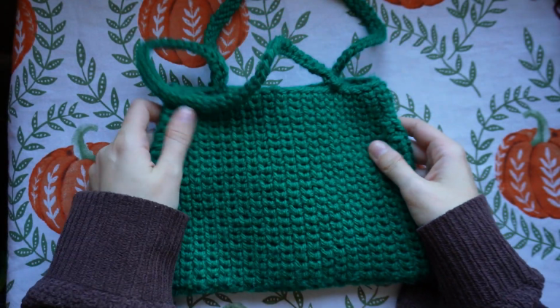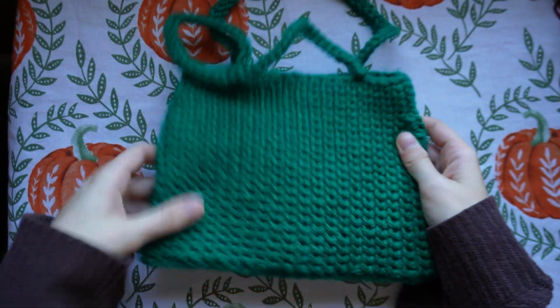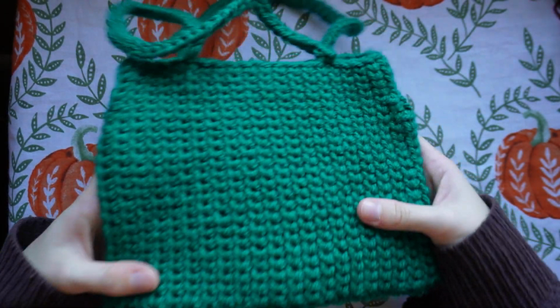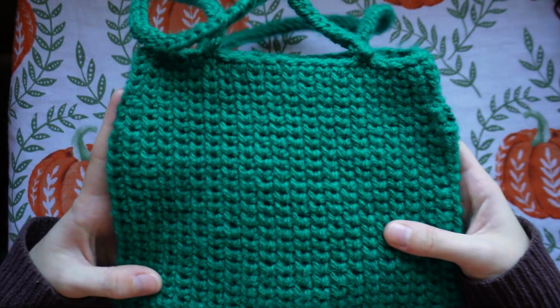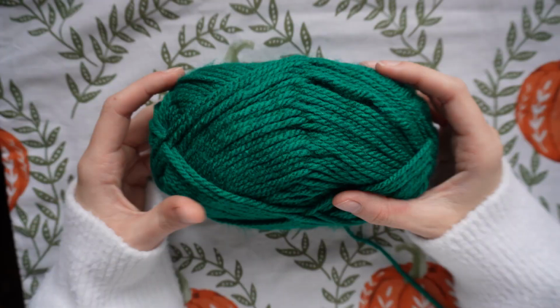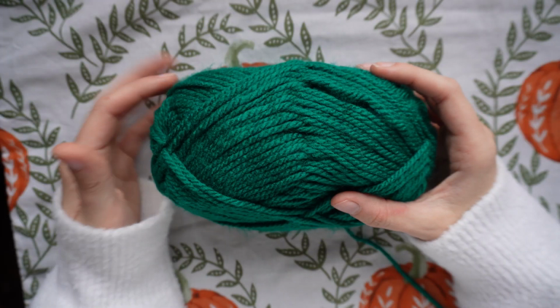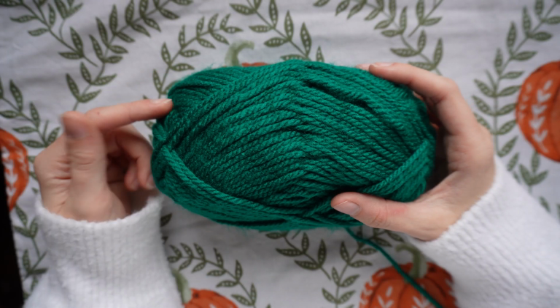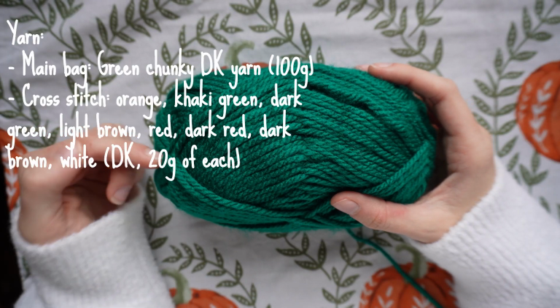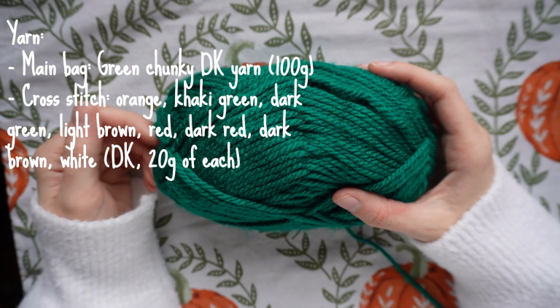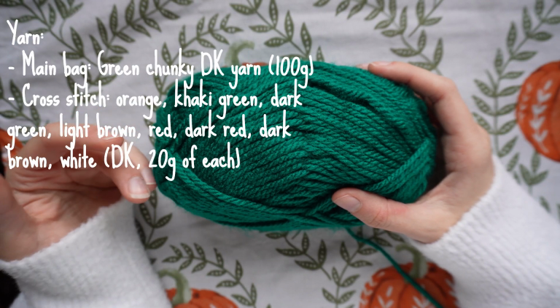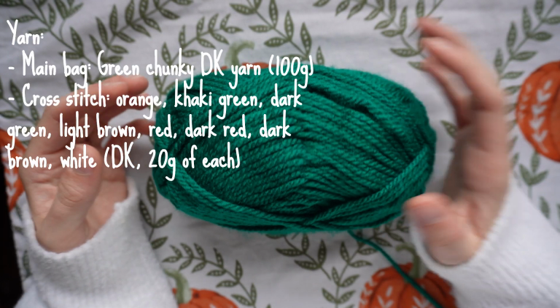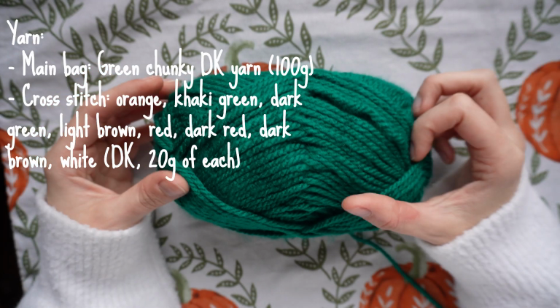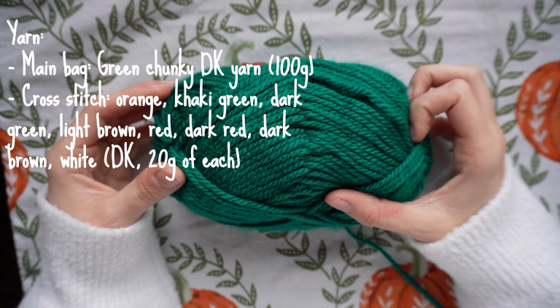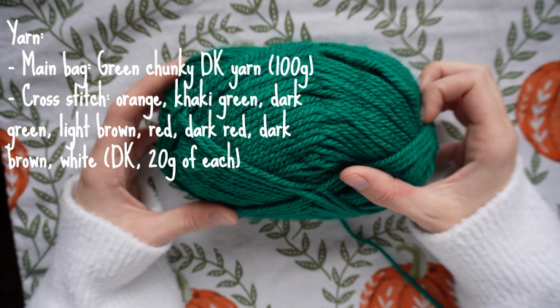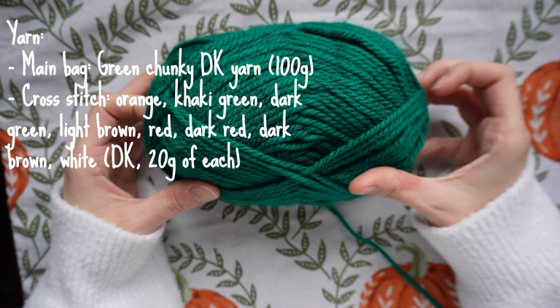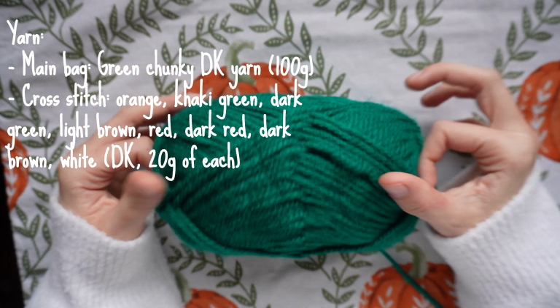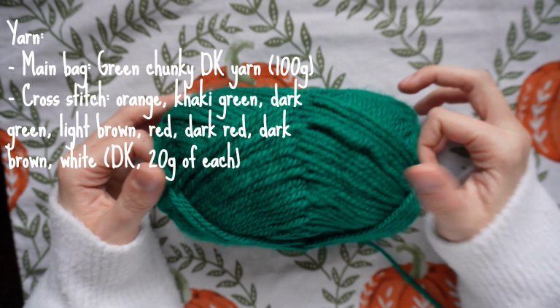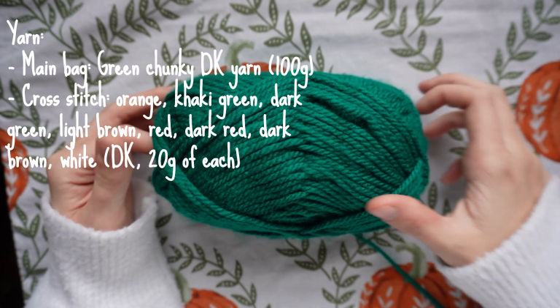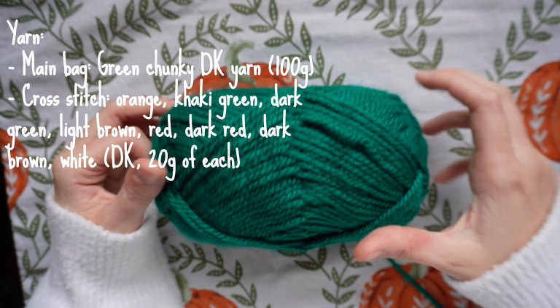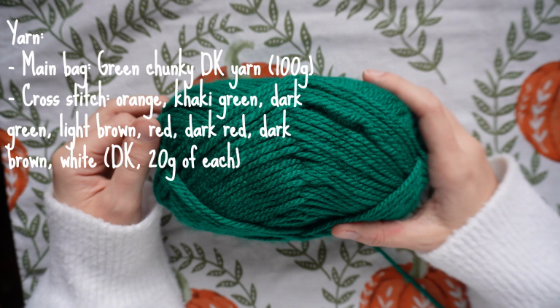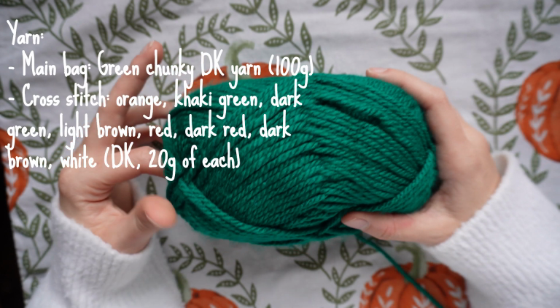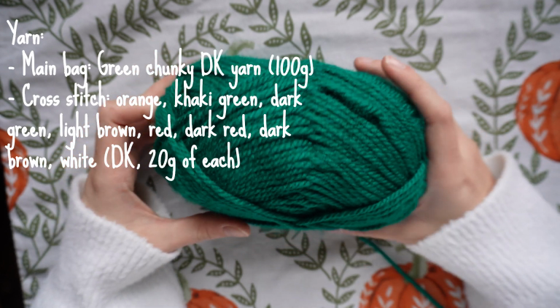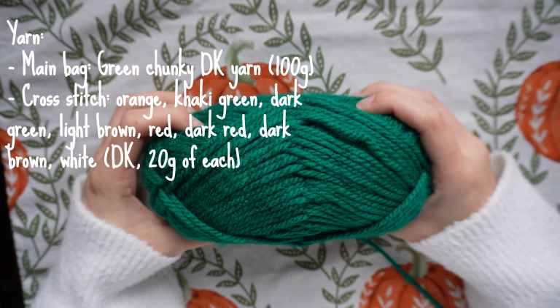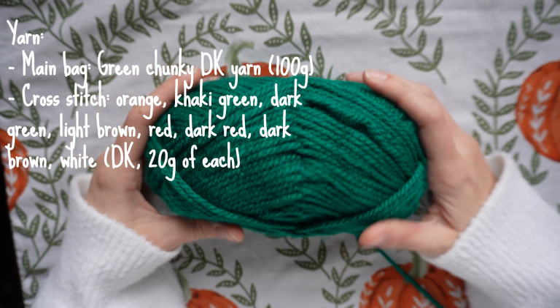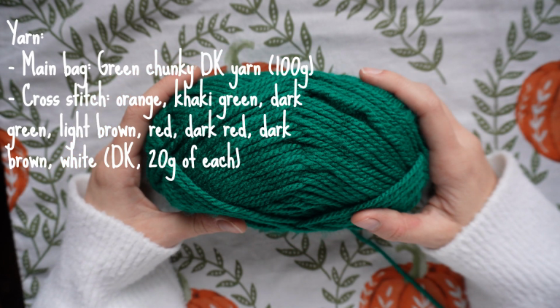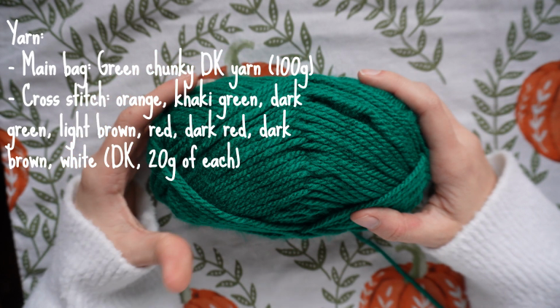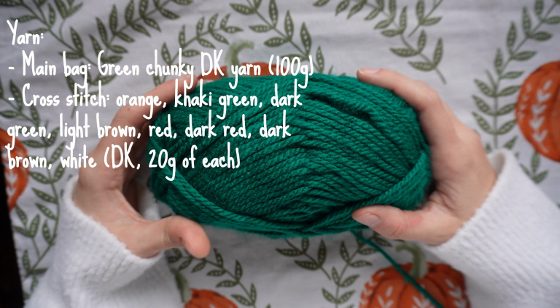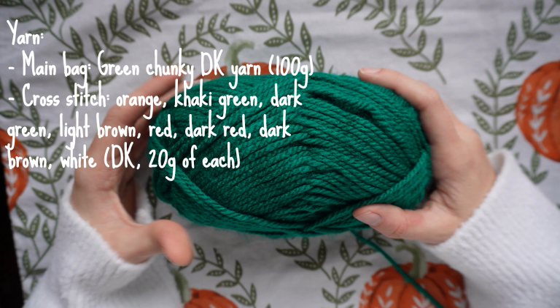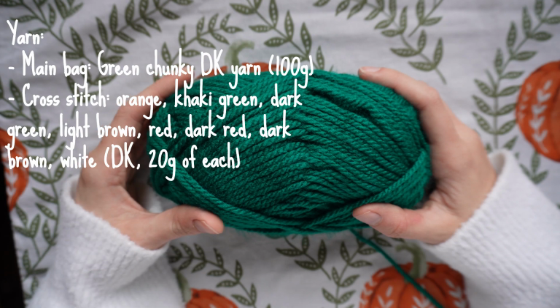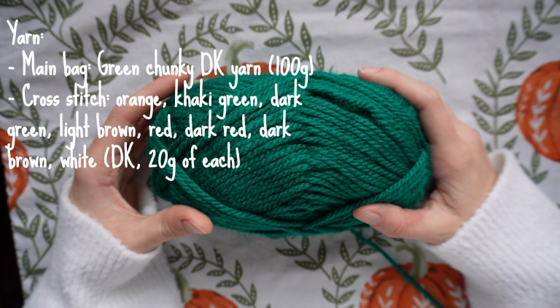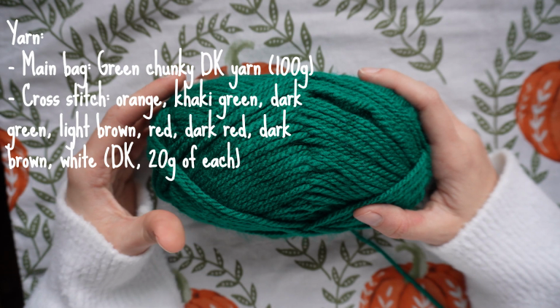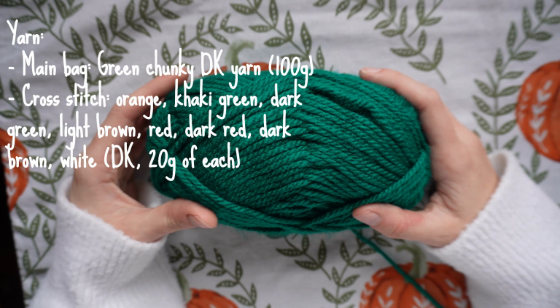For this project I'm going to be using about 100 grams of chunky dark green yarn. This is from Mariner Yarns and it's their double knit chunky acrylic yarn.